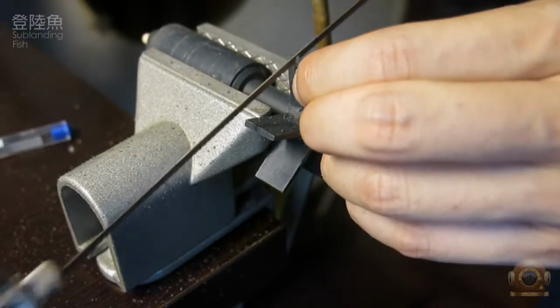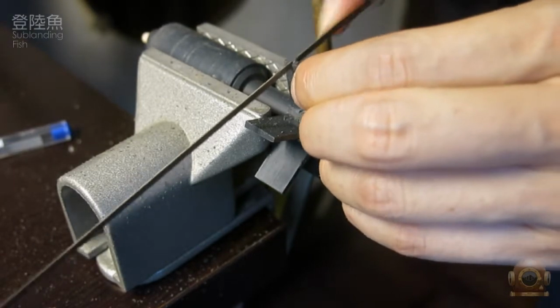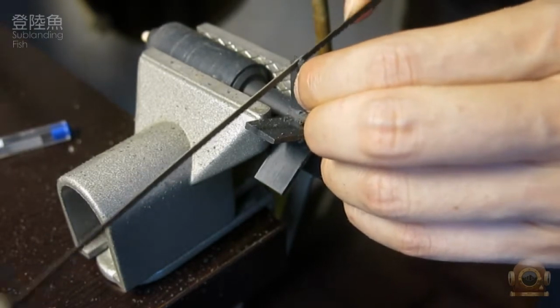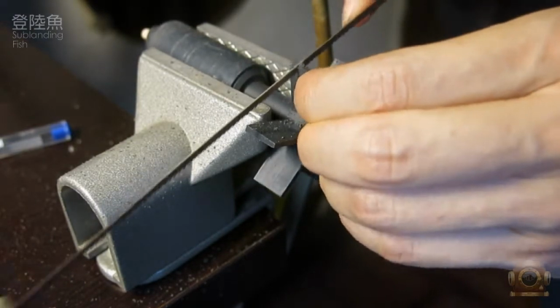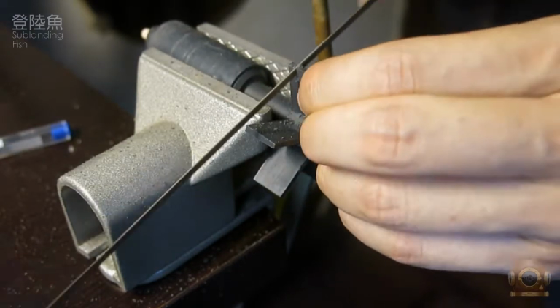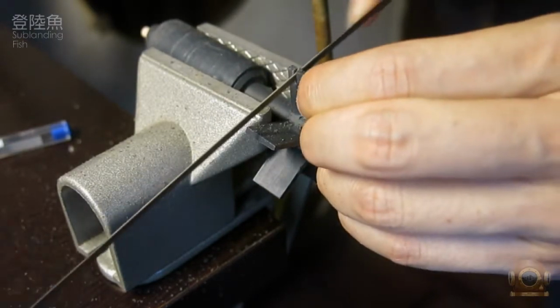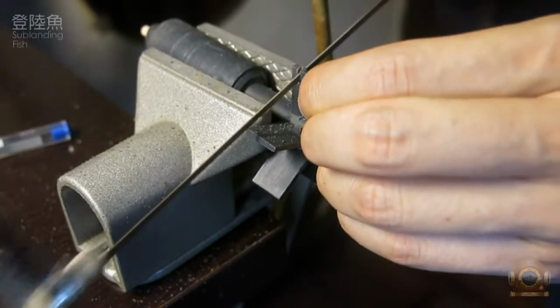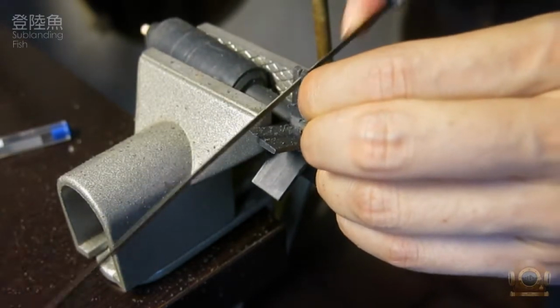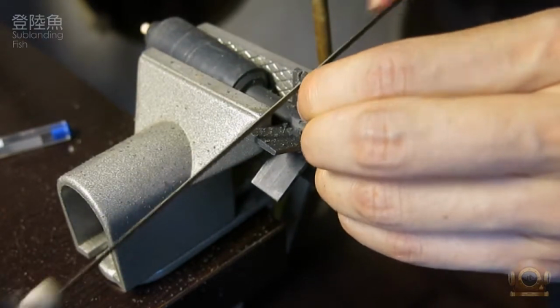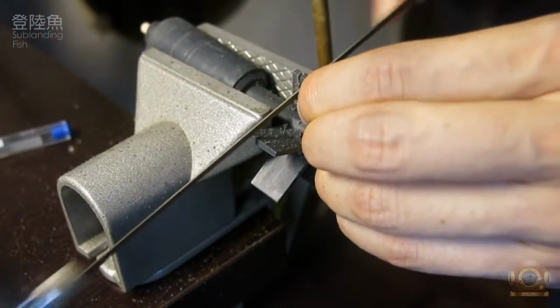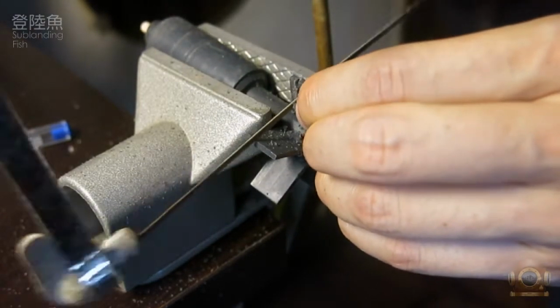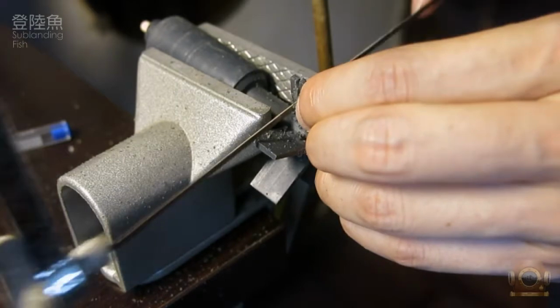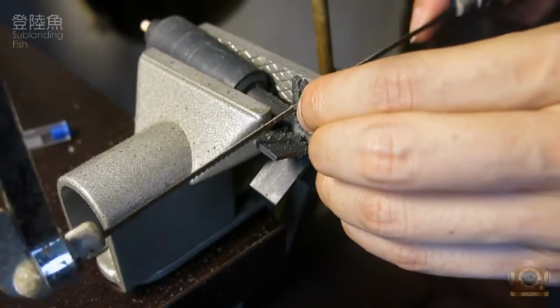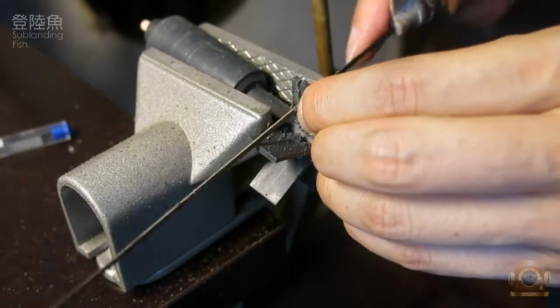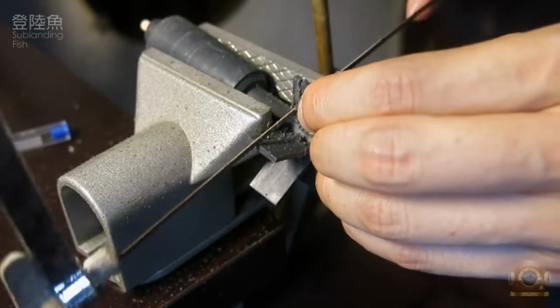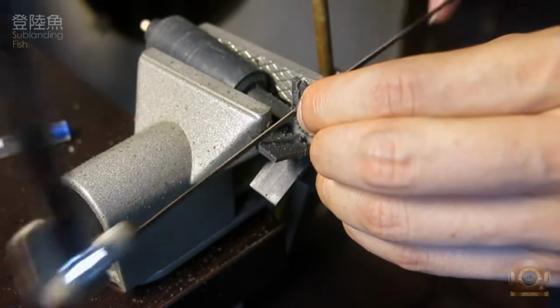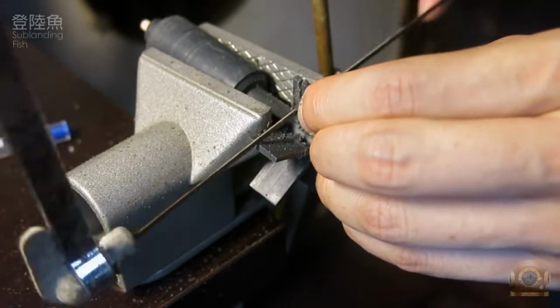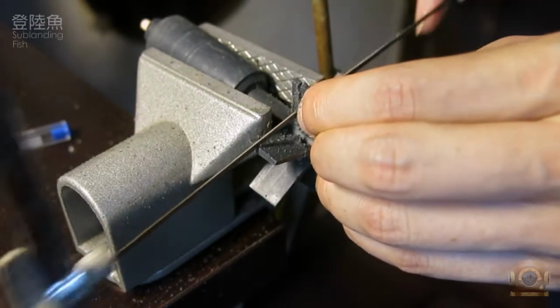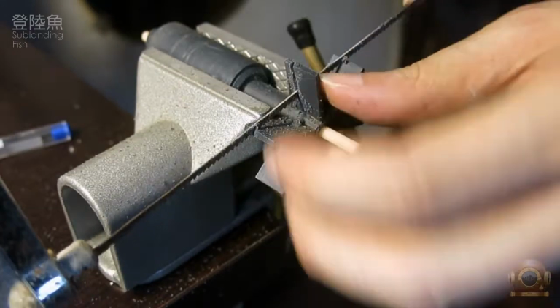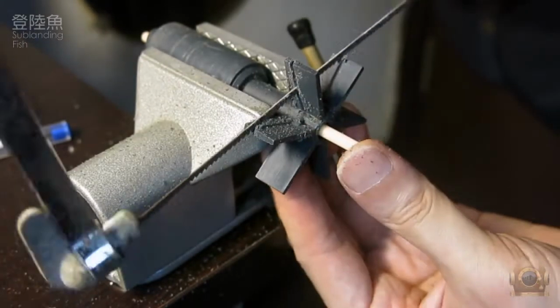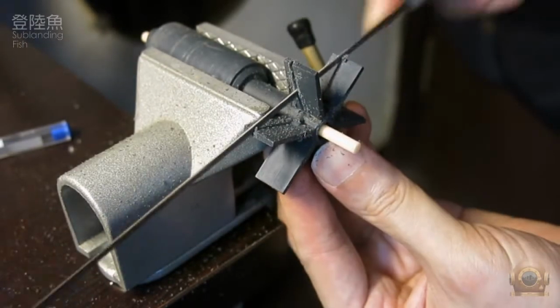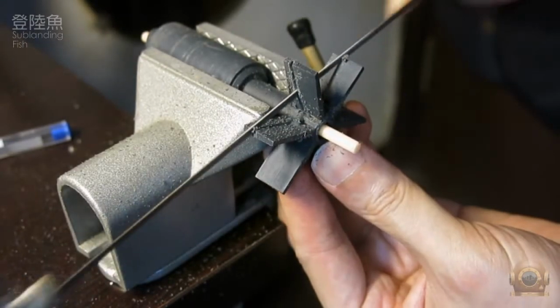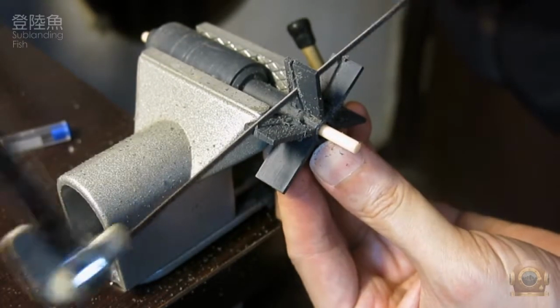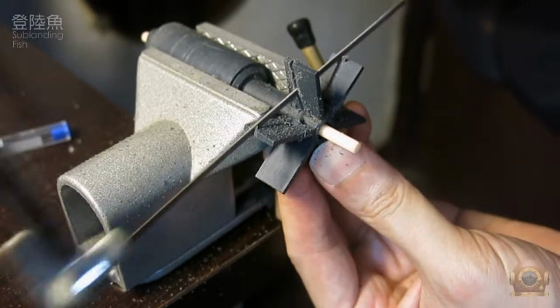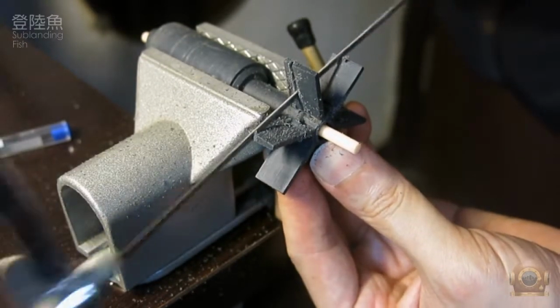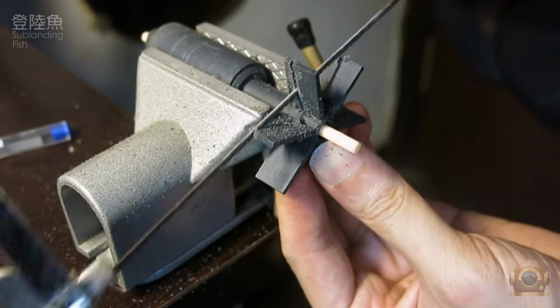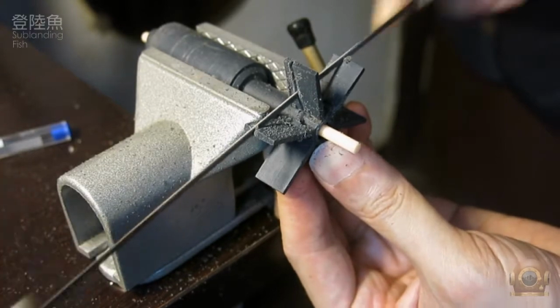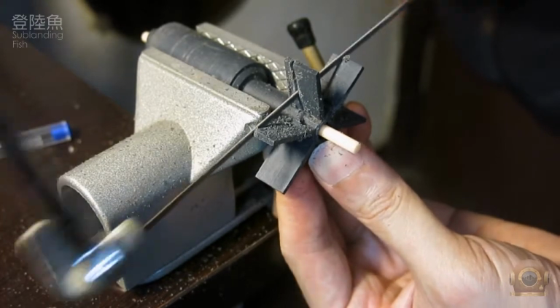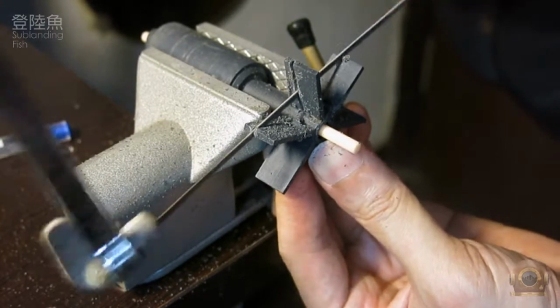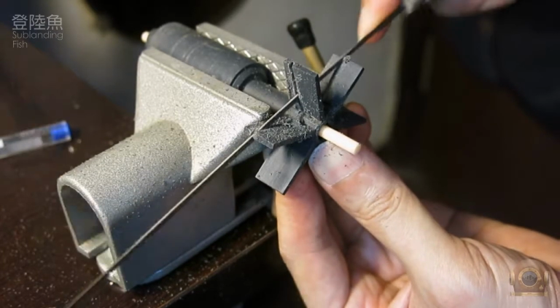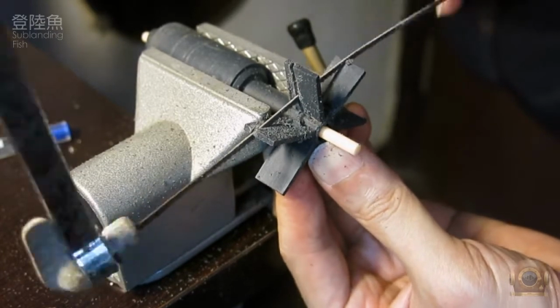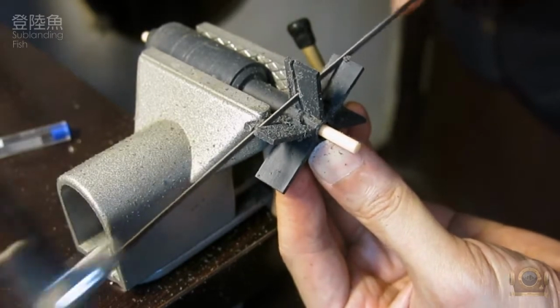After sawing for a while, it can cut the two fan blades next to it at the same time, and so on. It can cut away the unnecessary parts quickly.